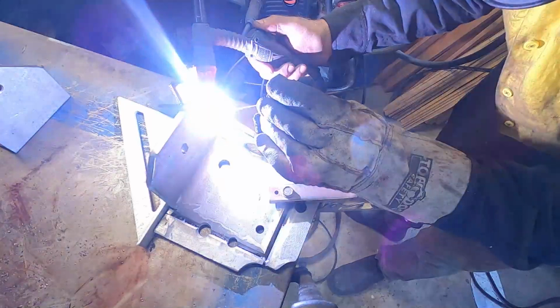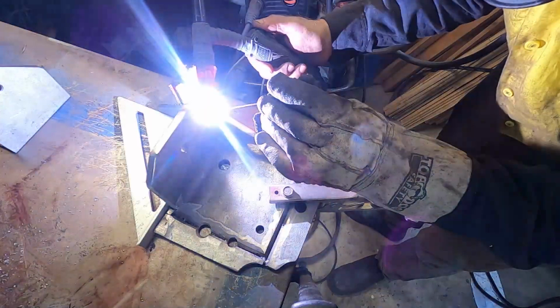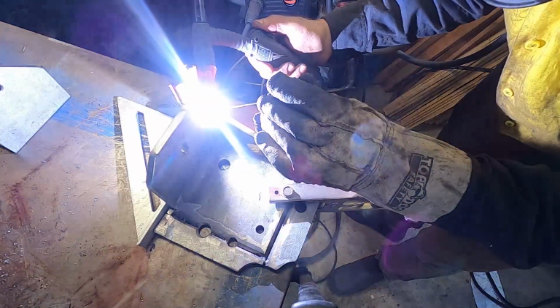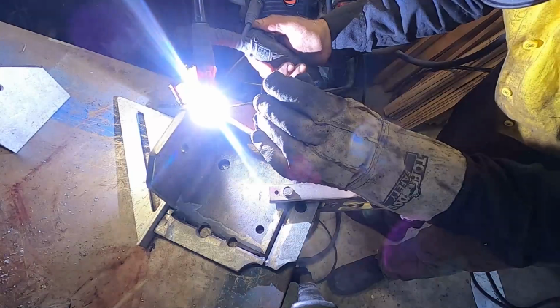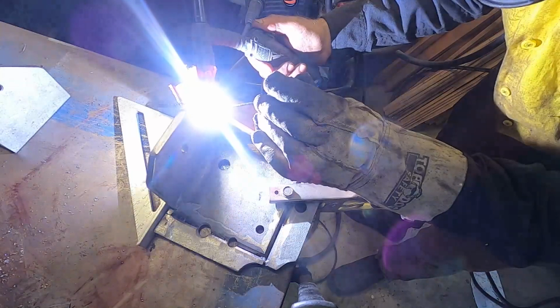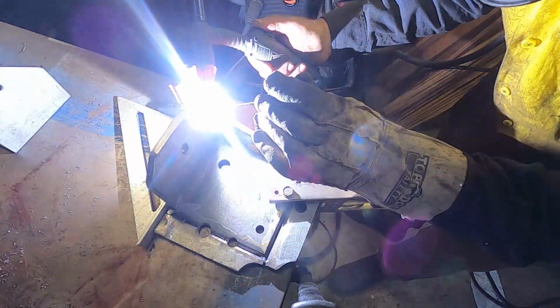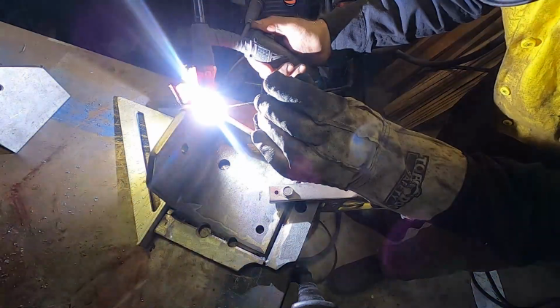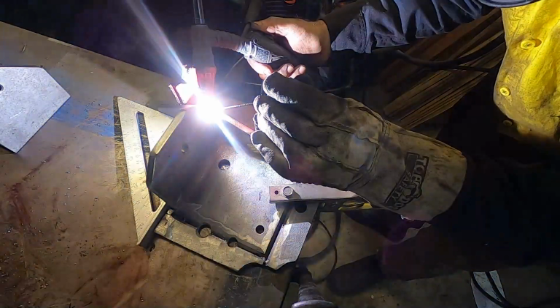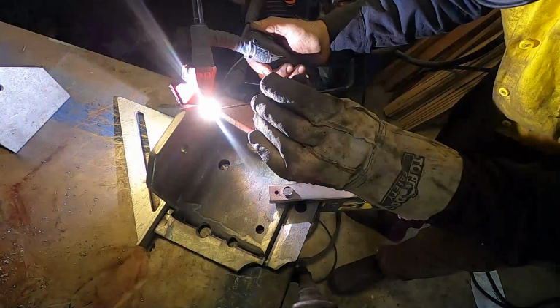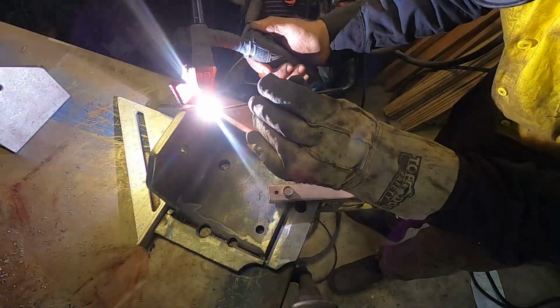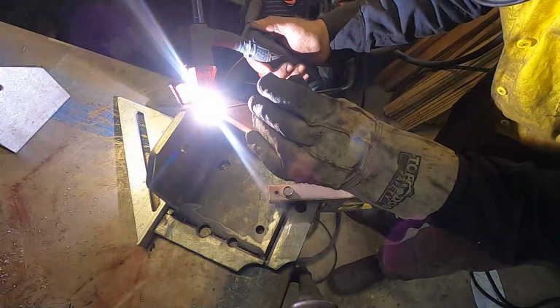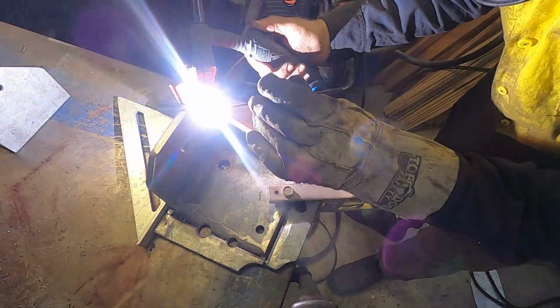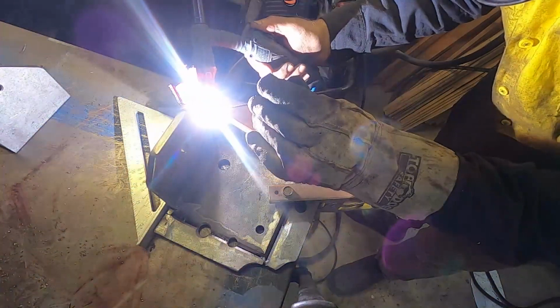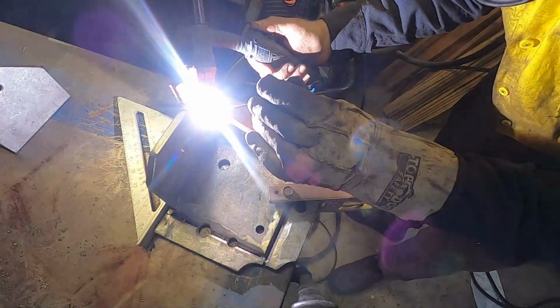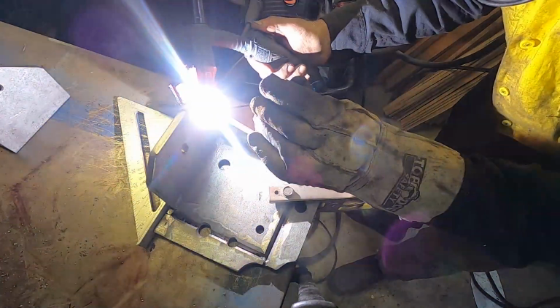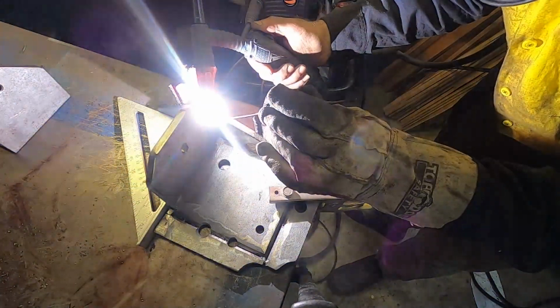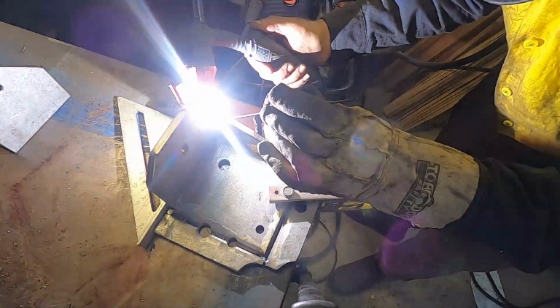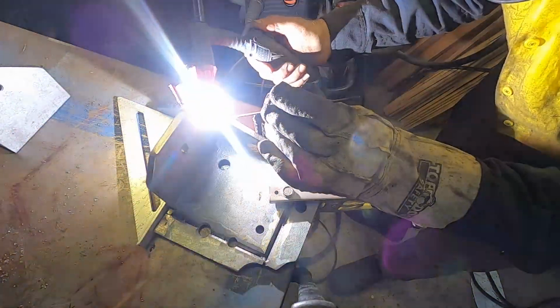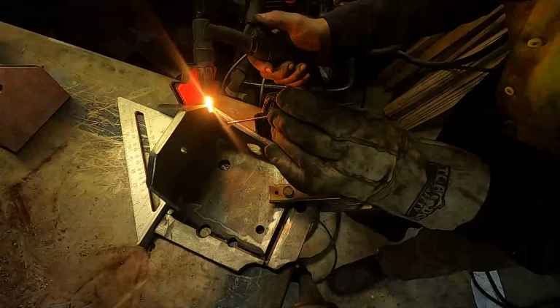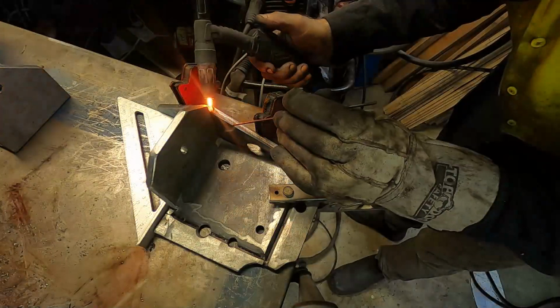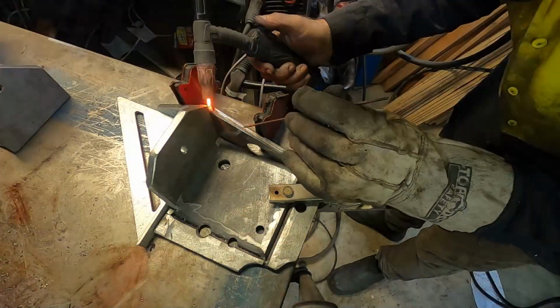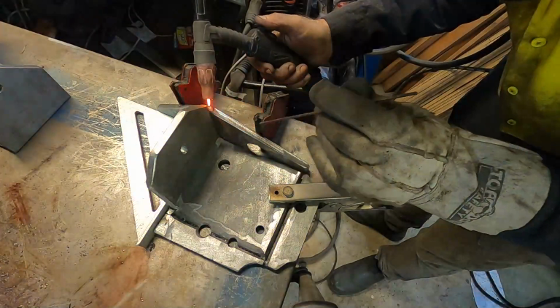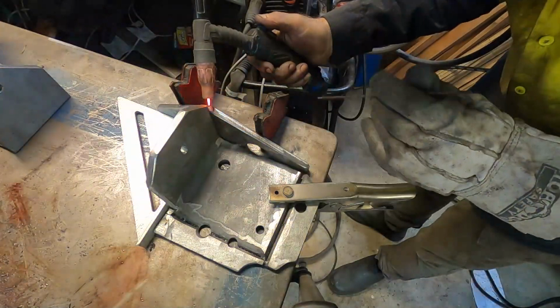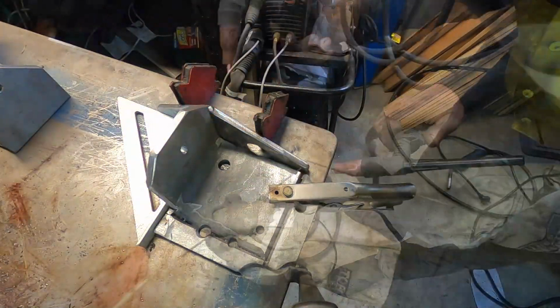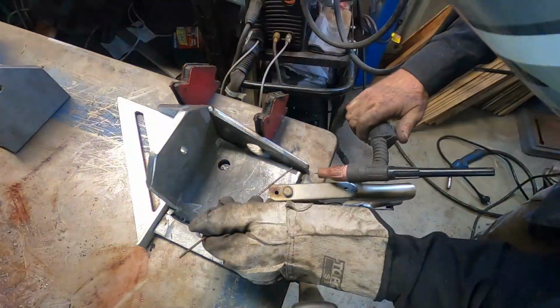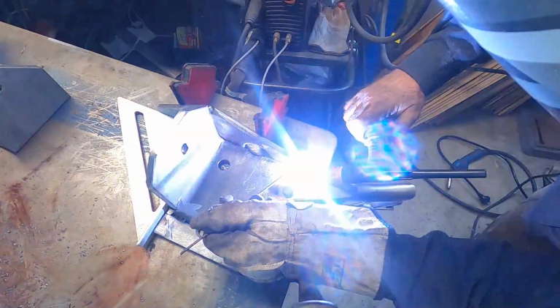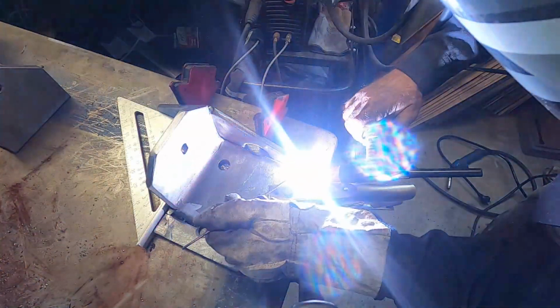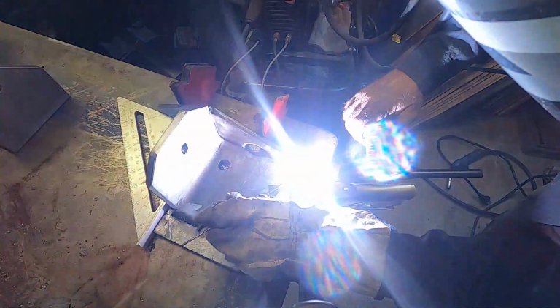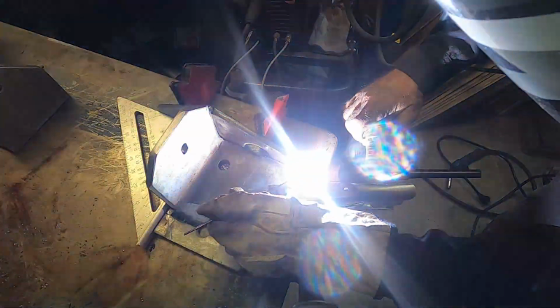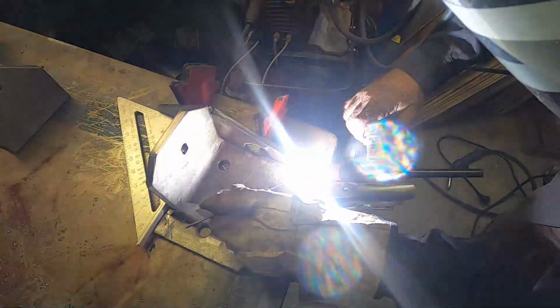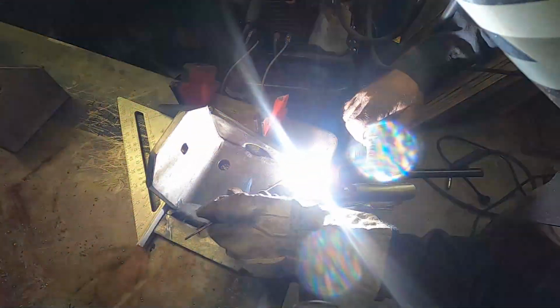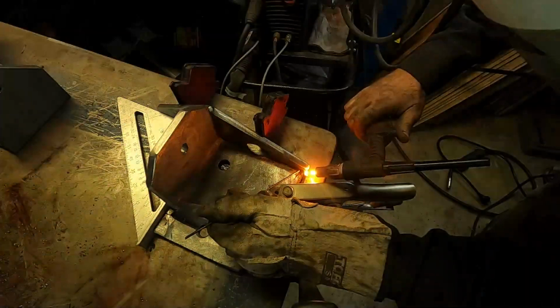These clips show me putting it on the chassis just to see what it looks like.